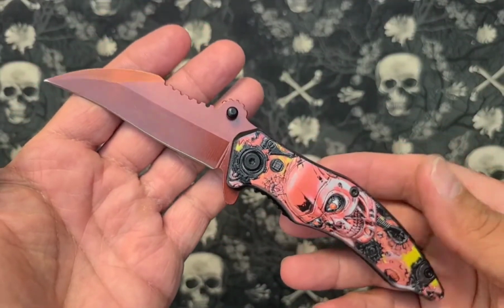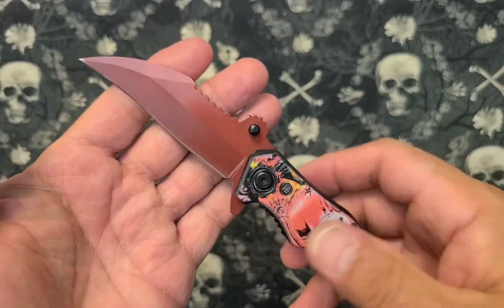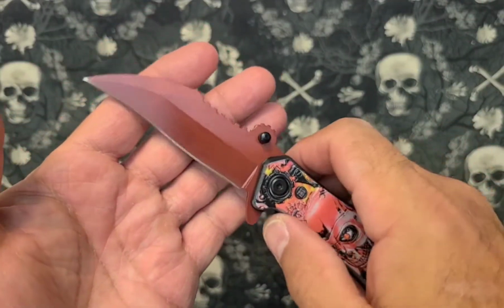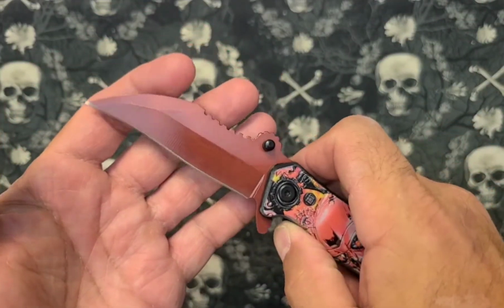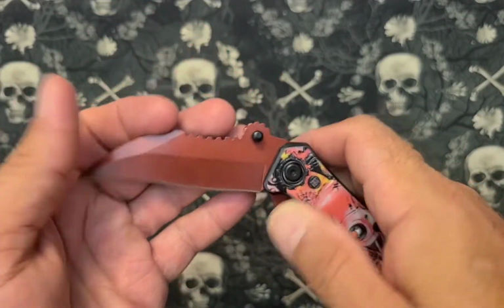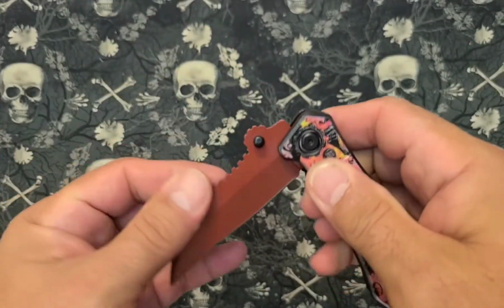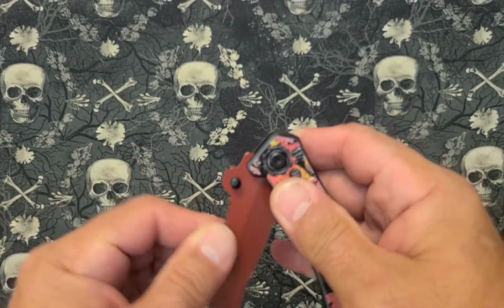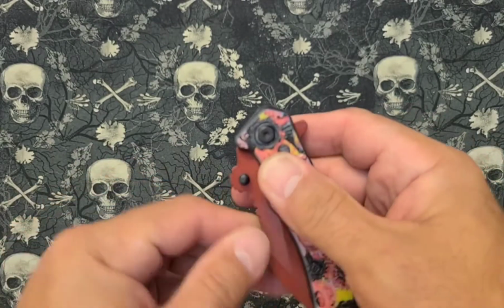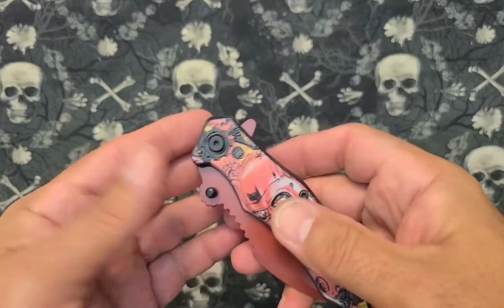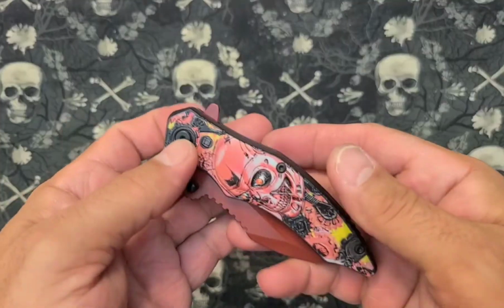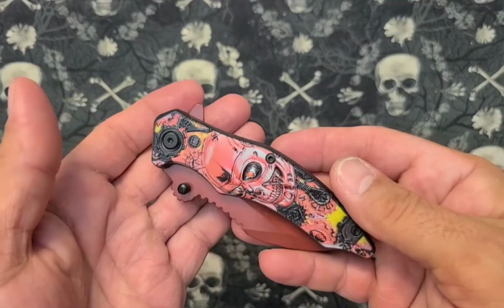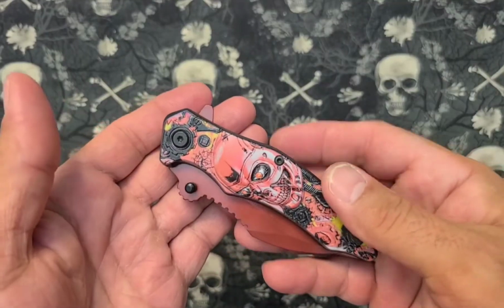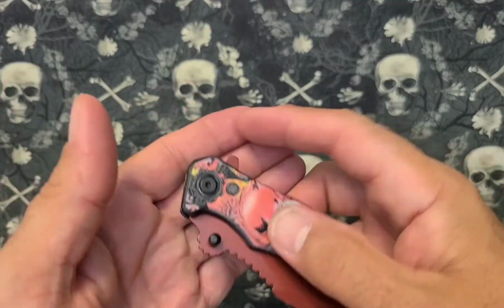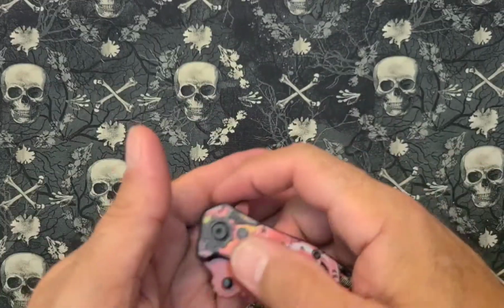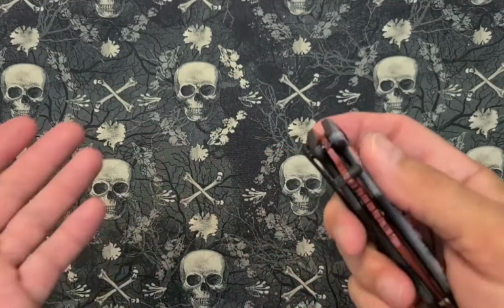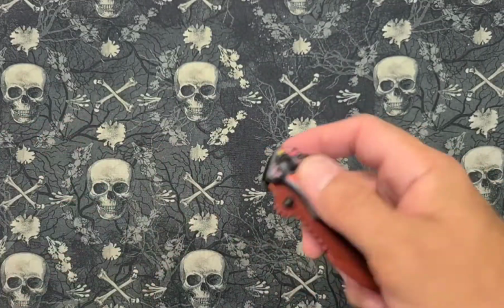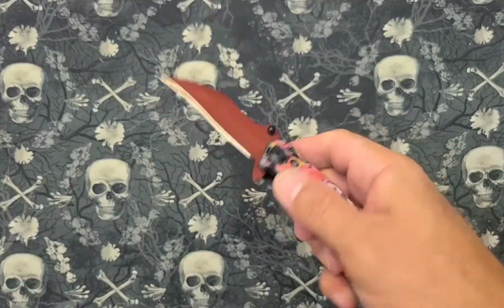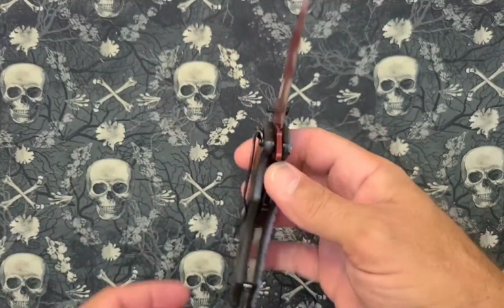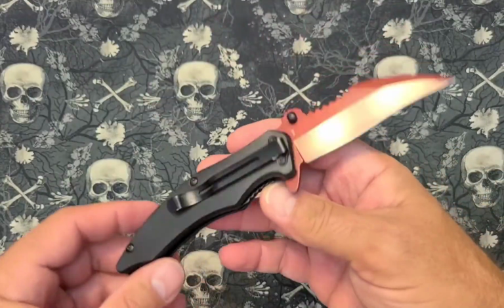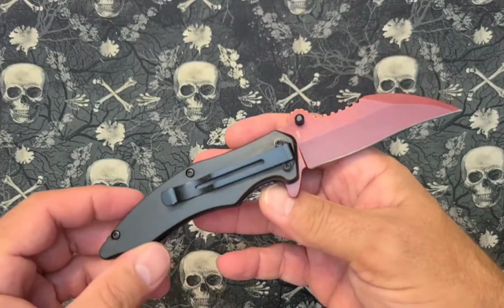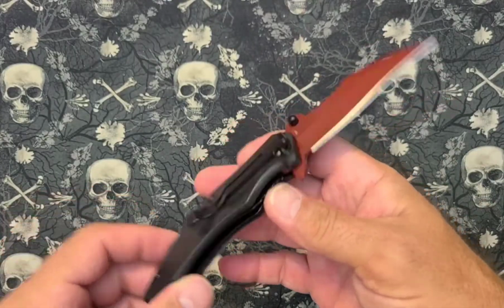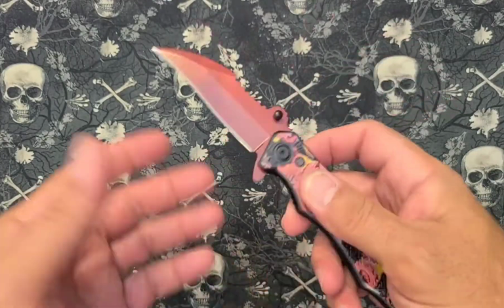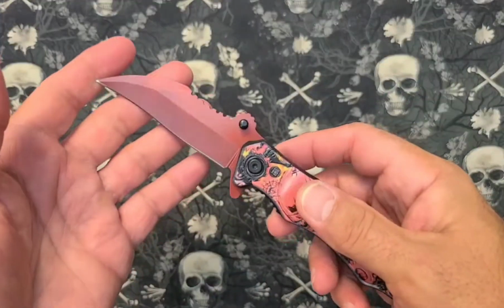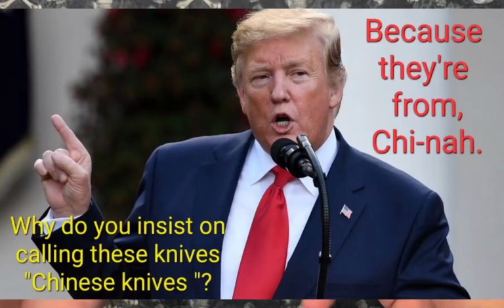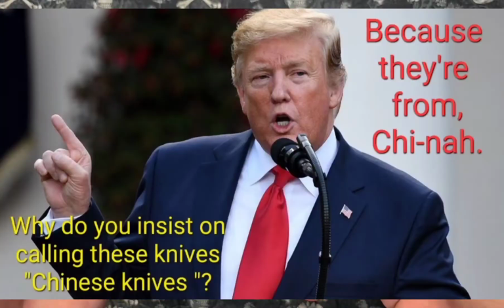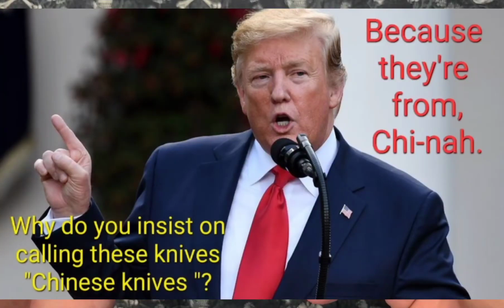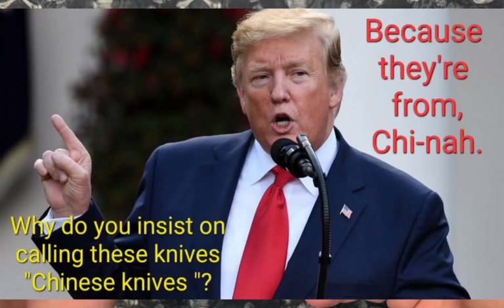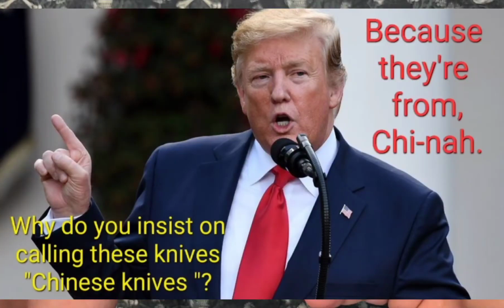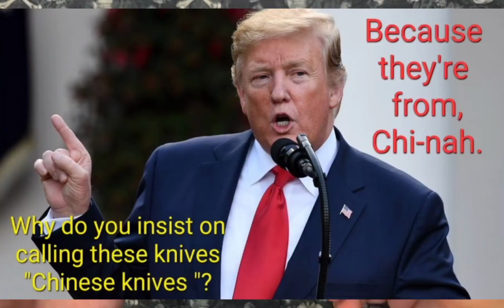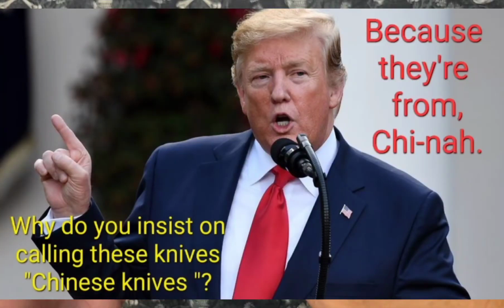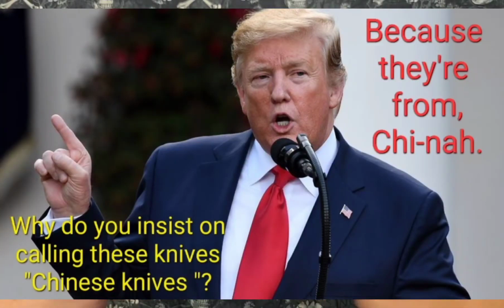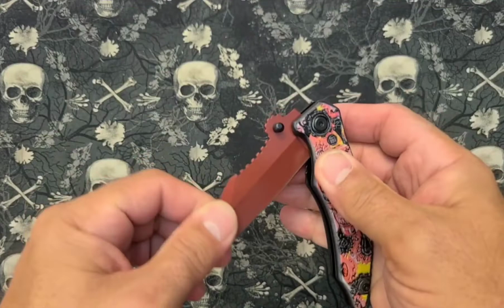Some people call these things Chinese knives or China knives. You might wonder why do they call them that? Well, it's because they're from China. That's why.